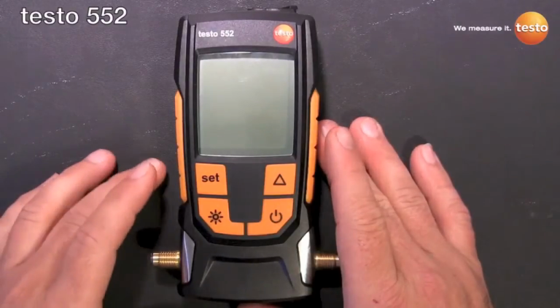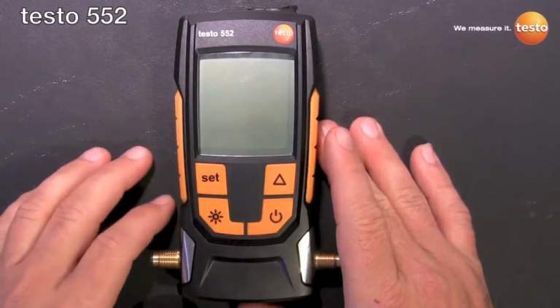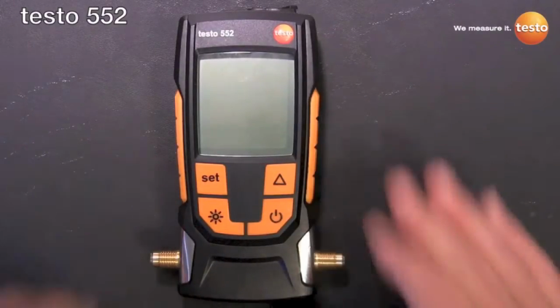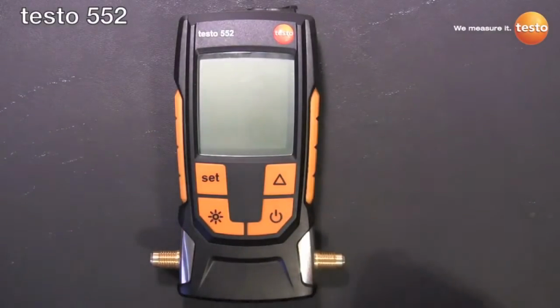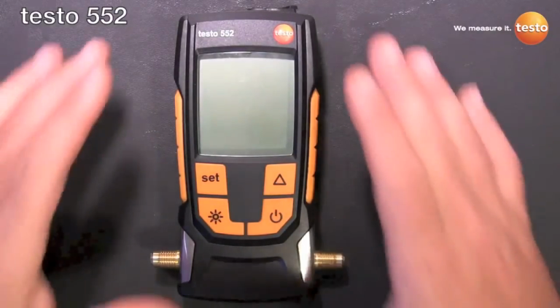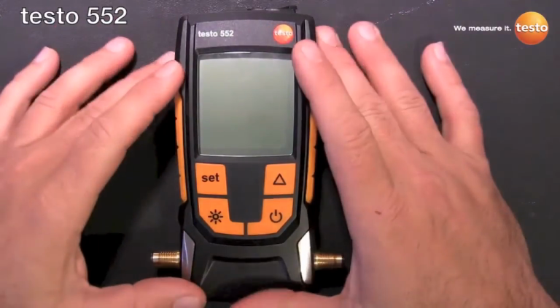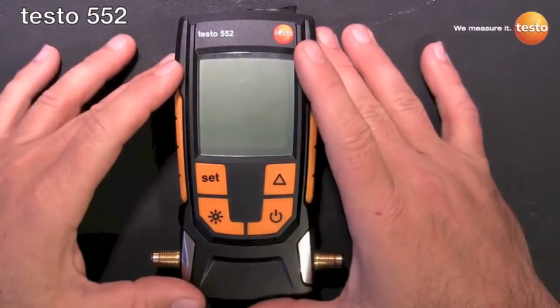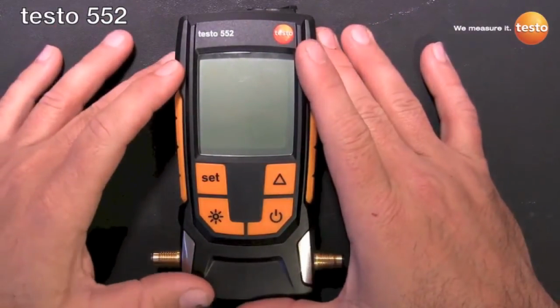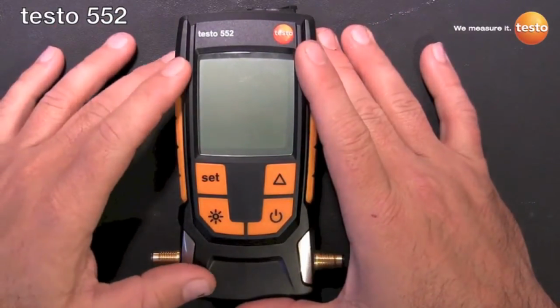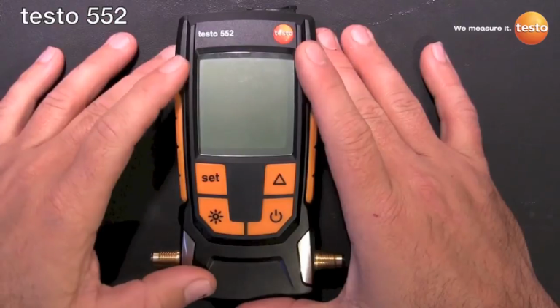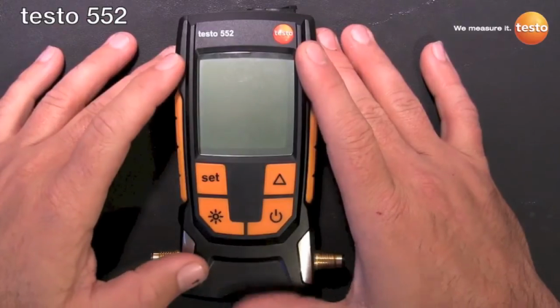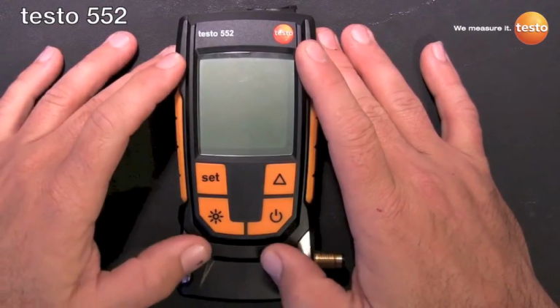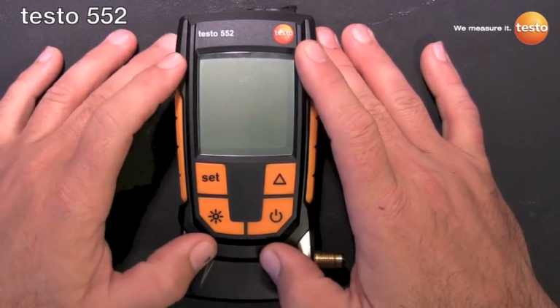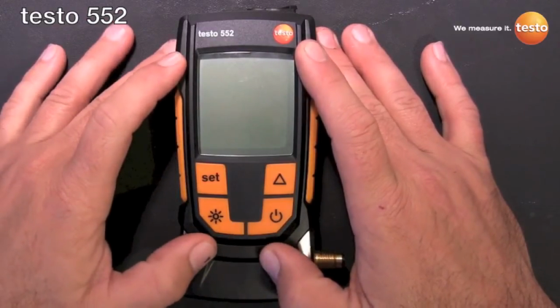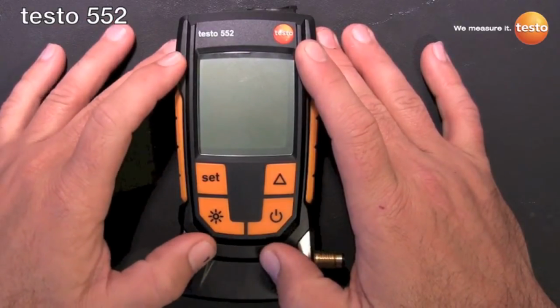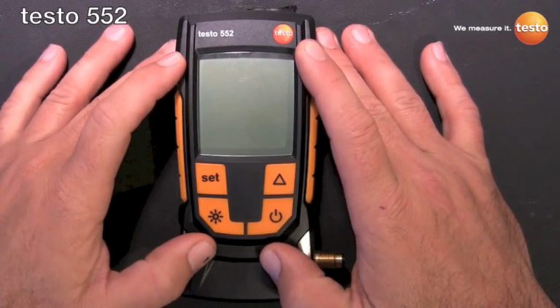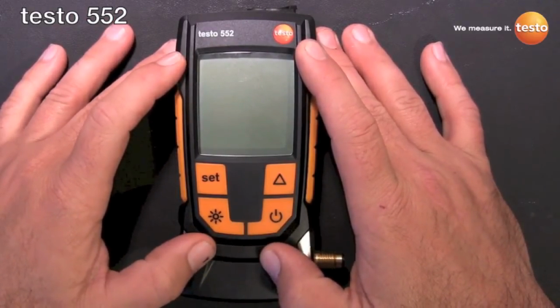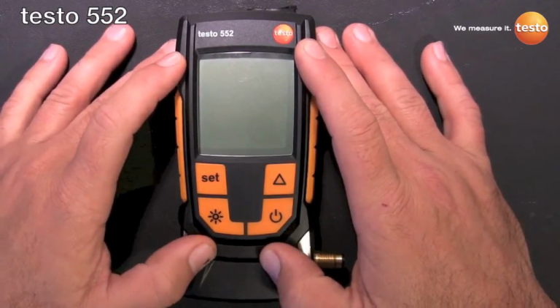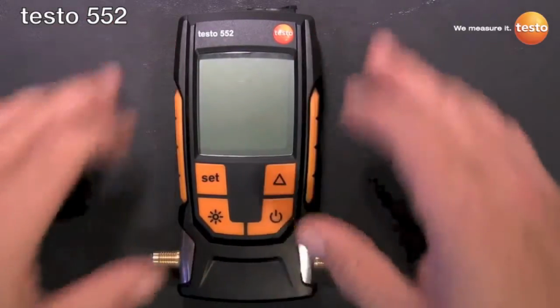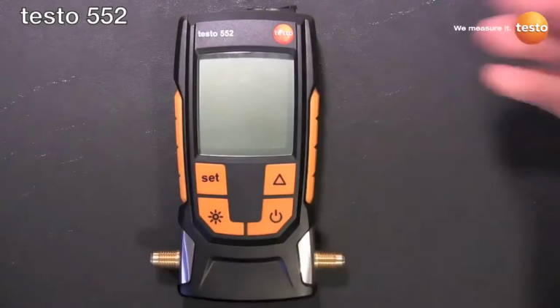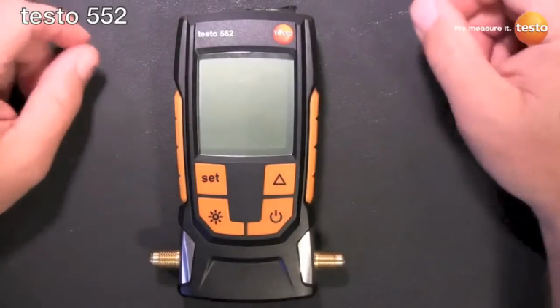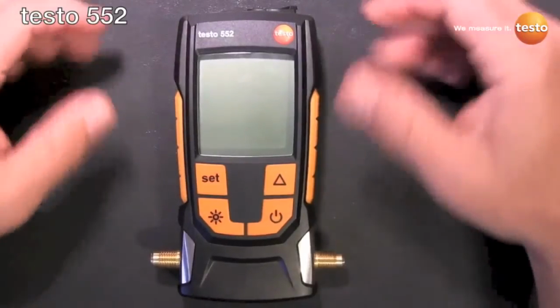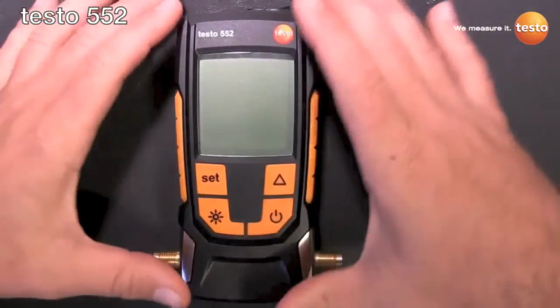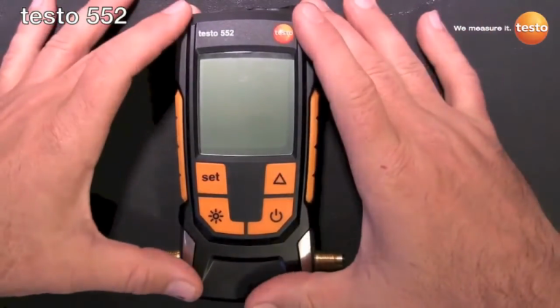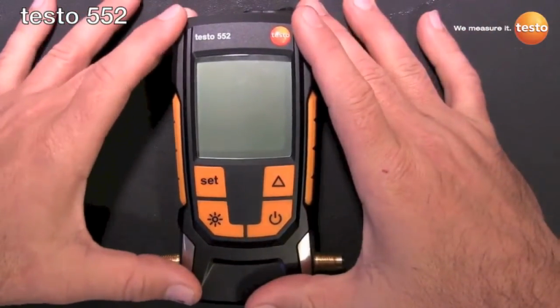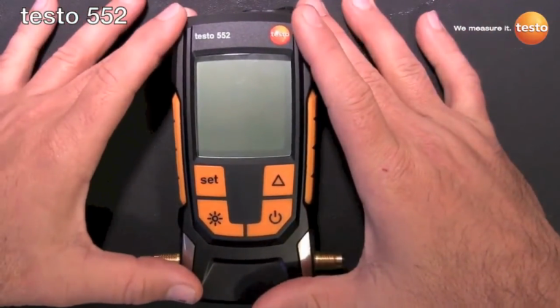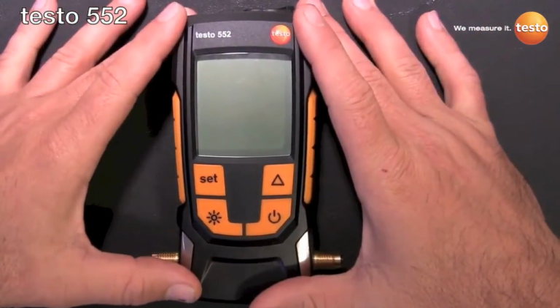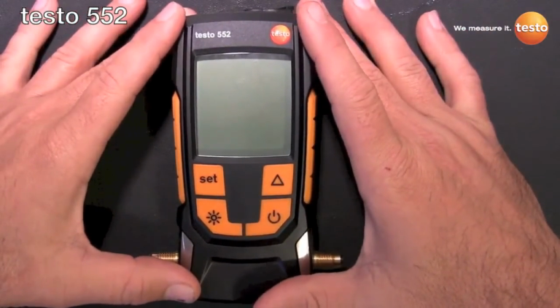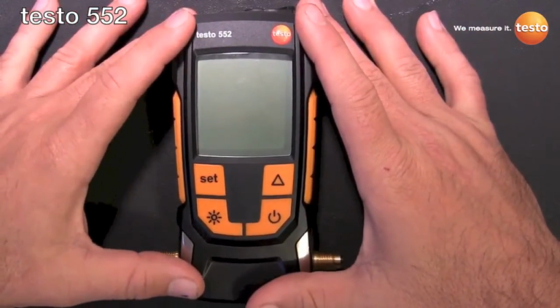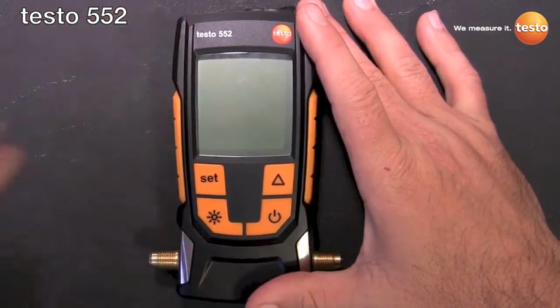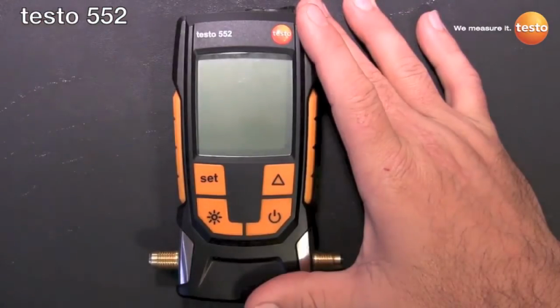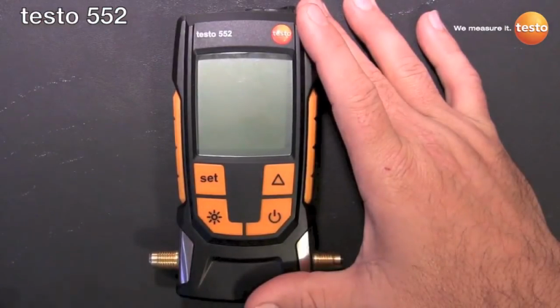Welcome everyone, this is Robert Lee with Testo. Today I'm going to introduce Testo's newest instrument, the Testo 552 digital vacuum gauge. Before we get to the walk around, I want to talk about what sets the 552 apart from other vacuum gauges in the field.